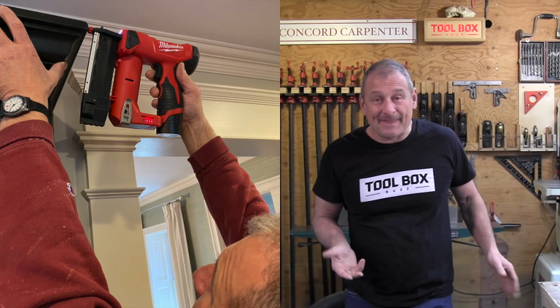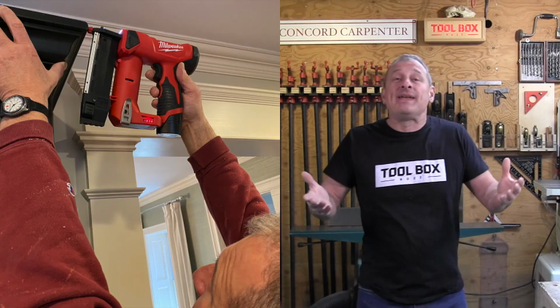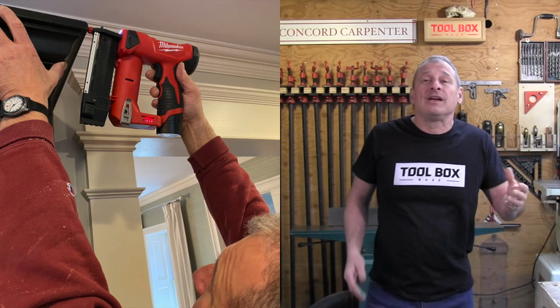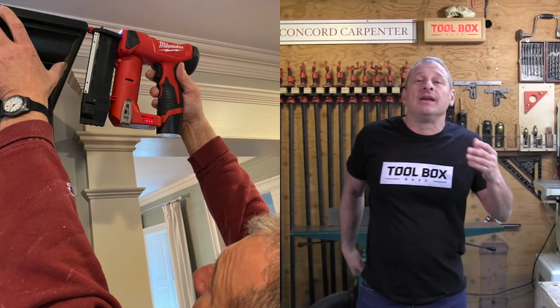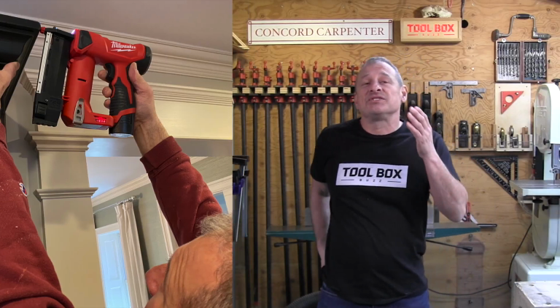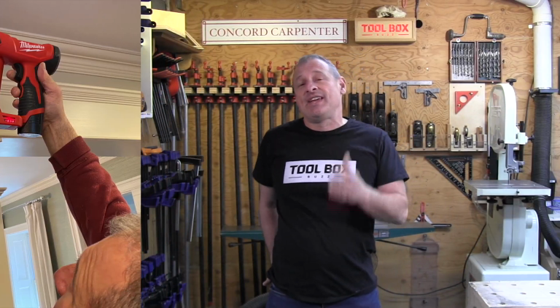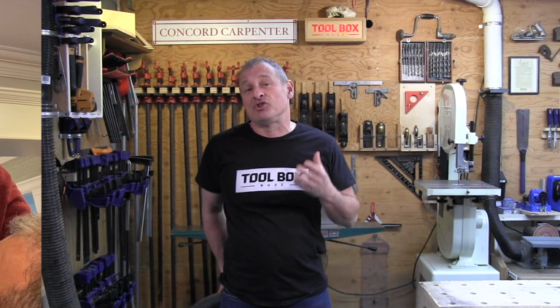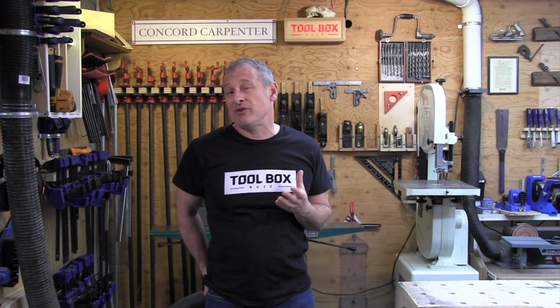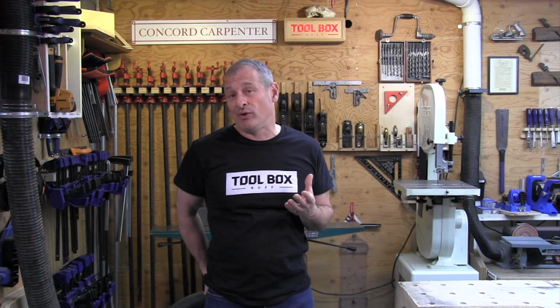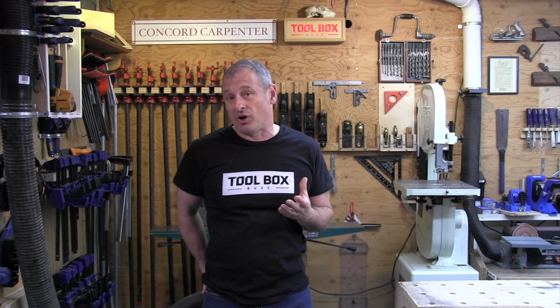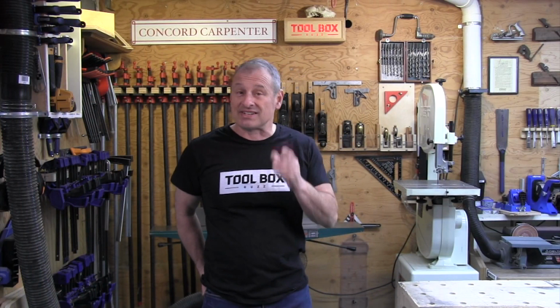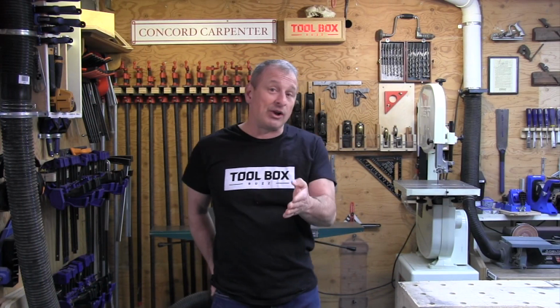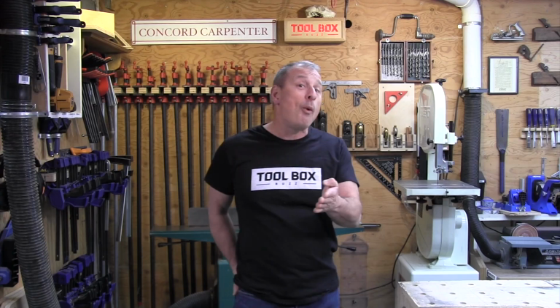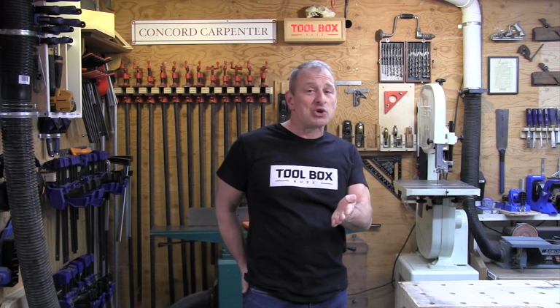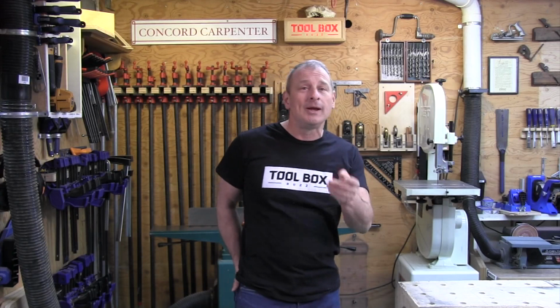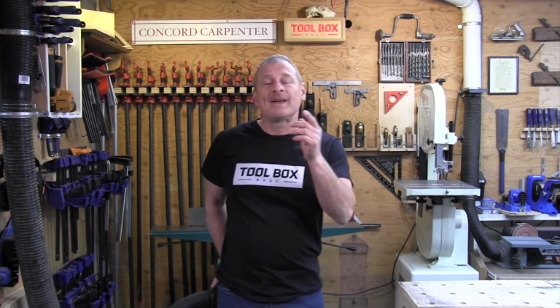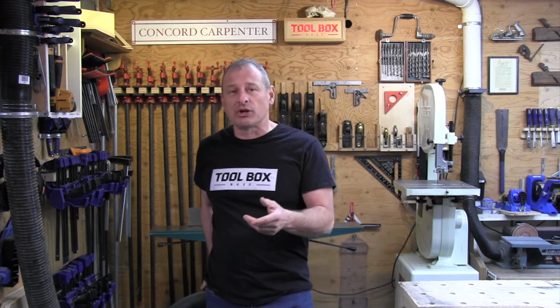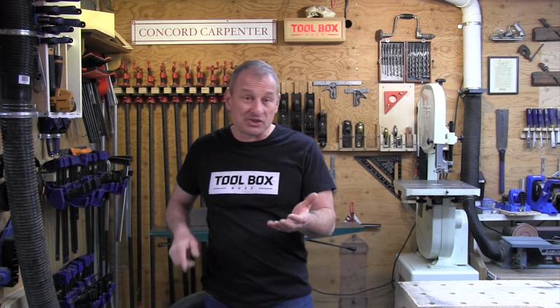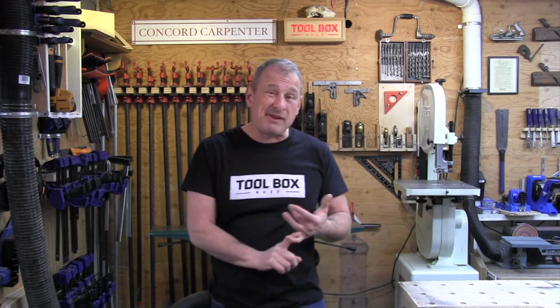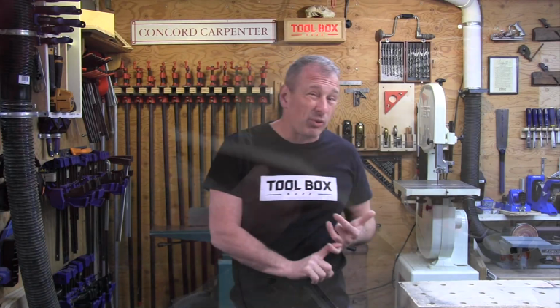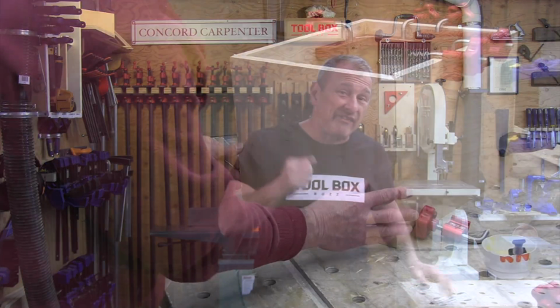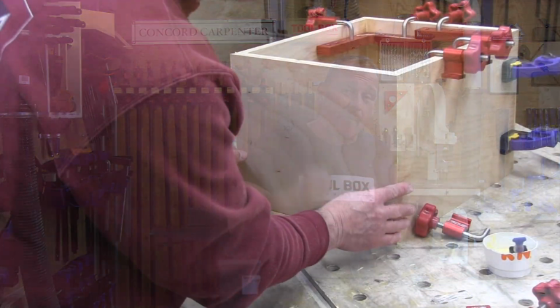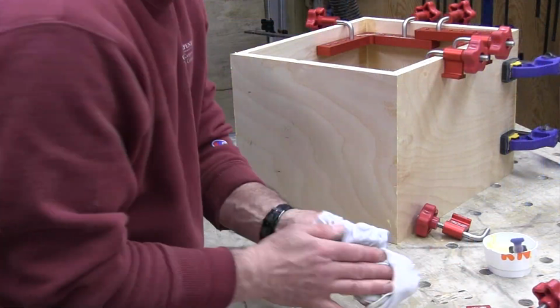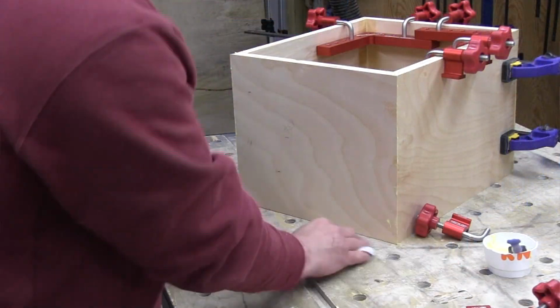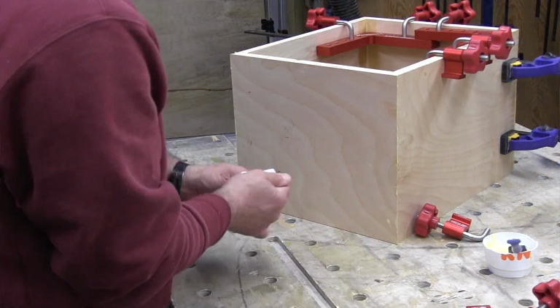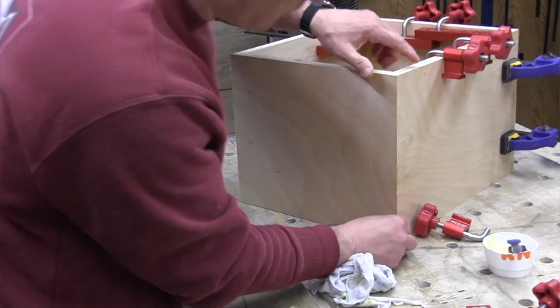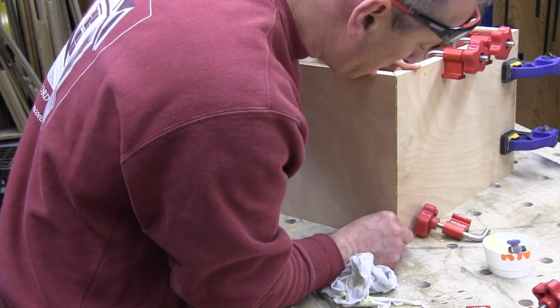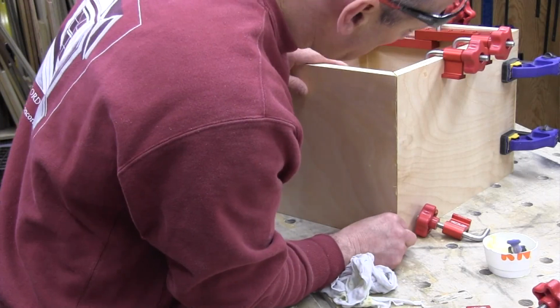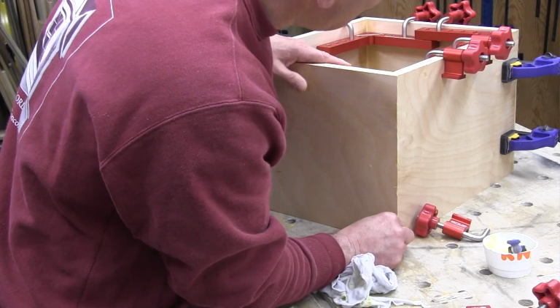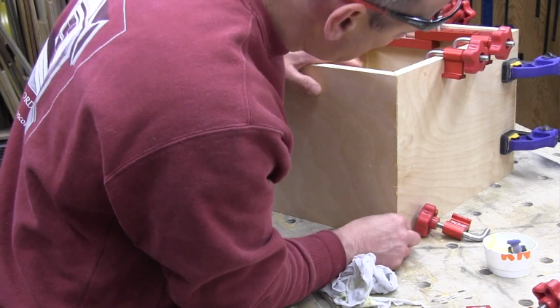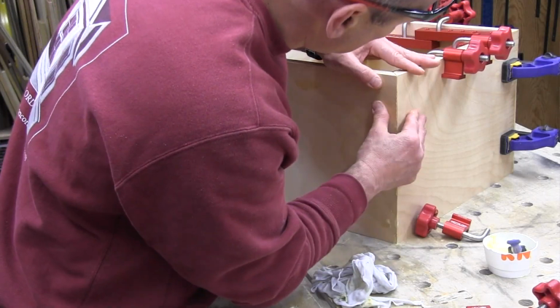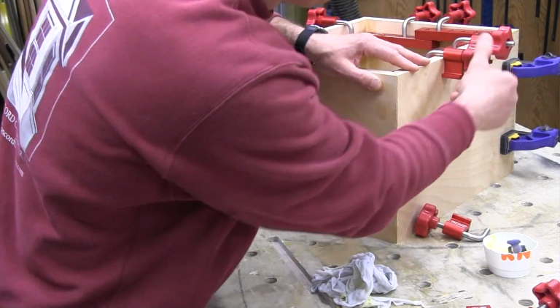This pin nailer sells as a kit for $249 at Ohio Power Tool. The kit includes a CP 1.5 amp-hour battery, charger, and a contractor bag.